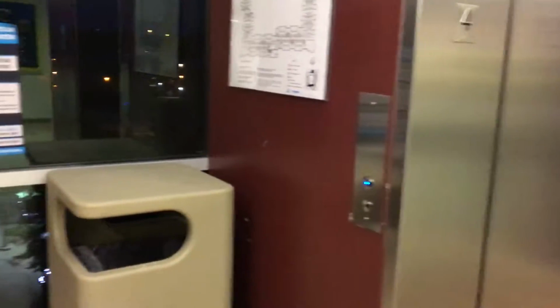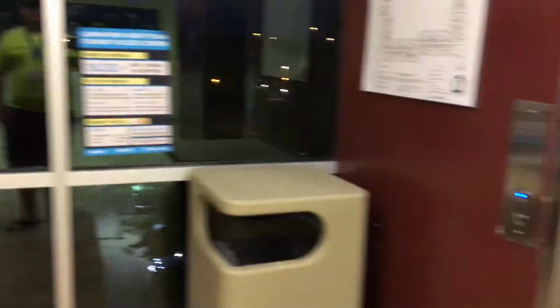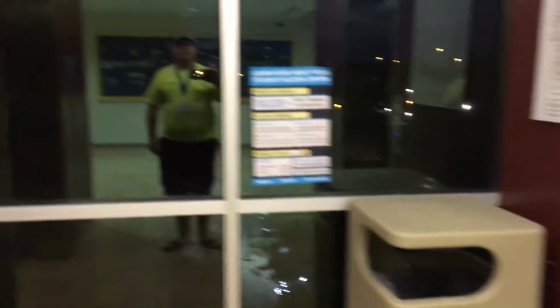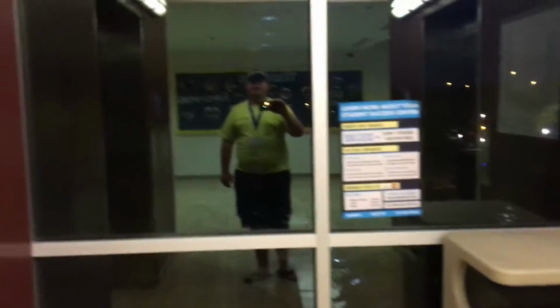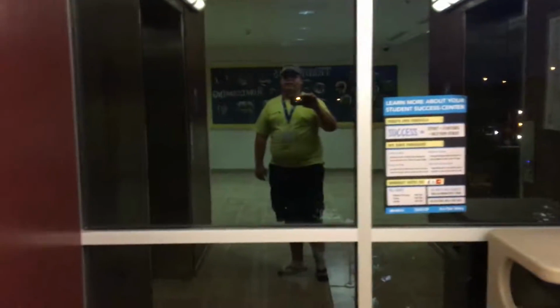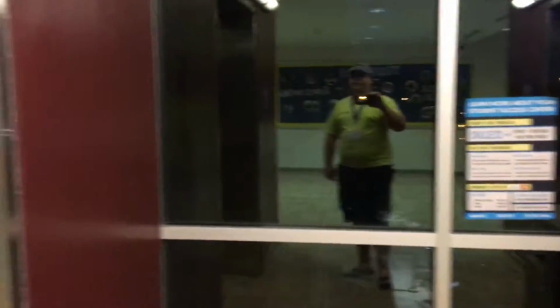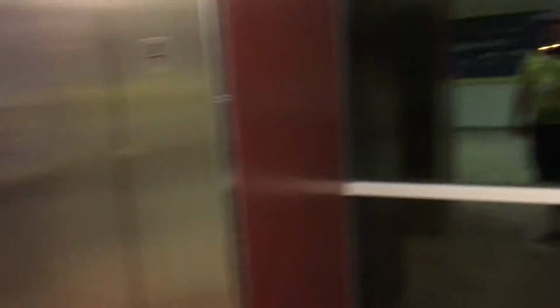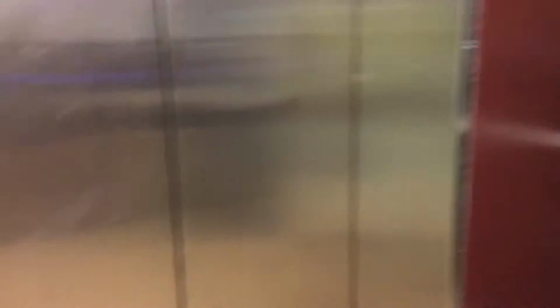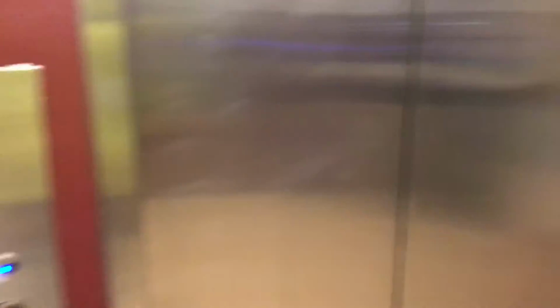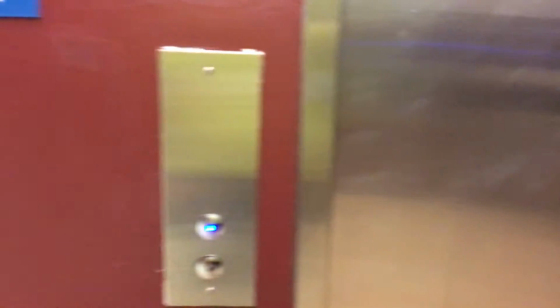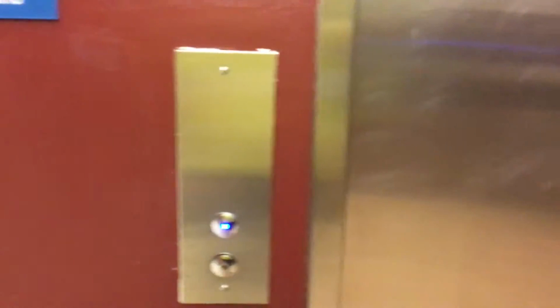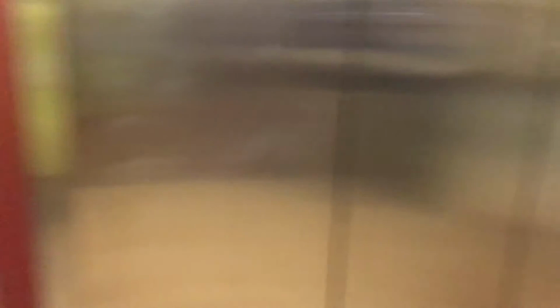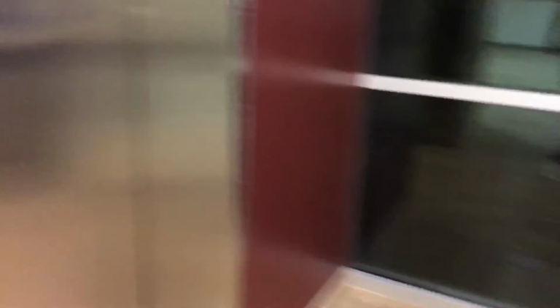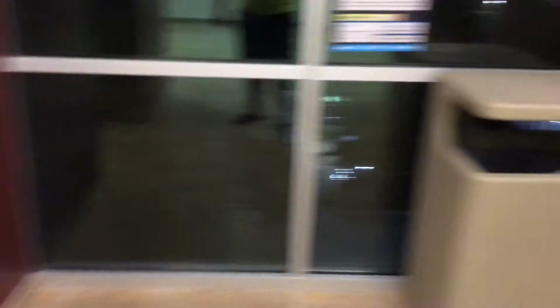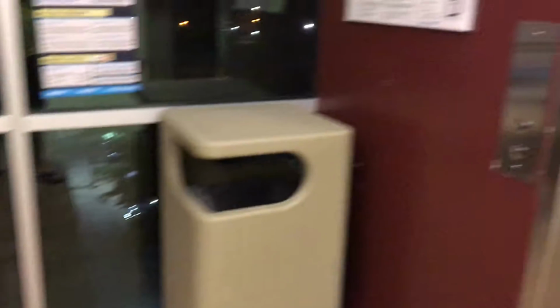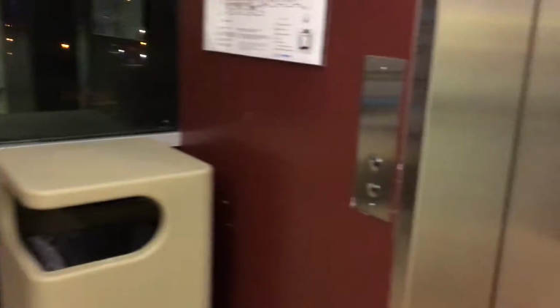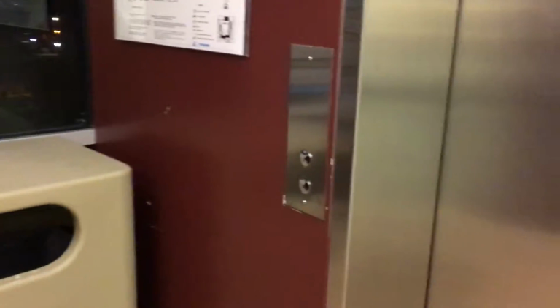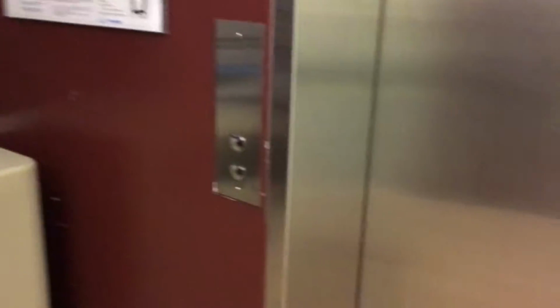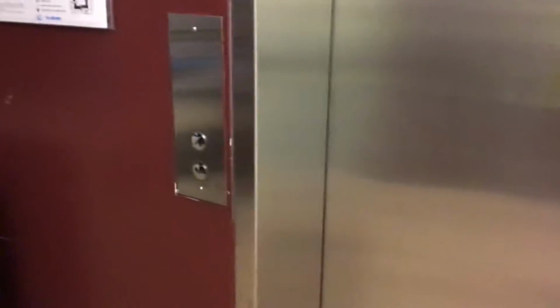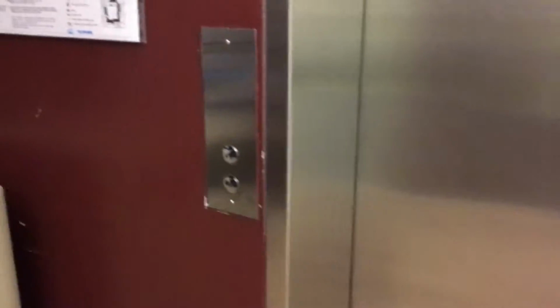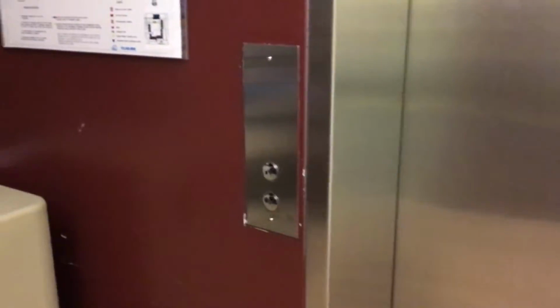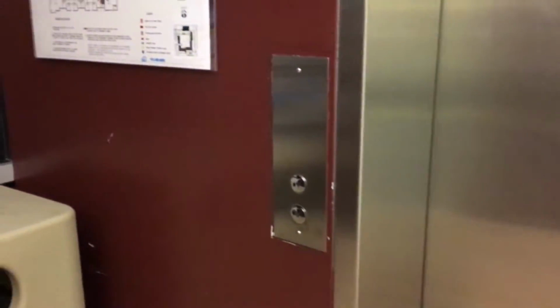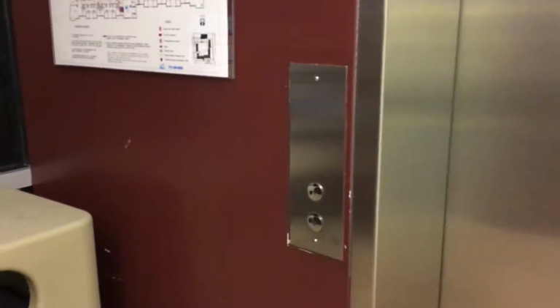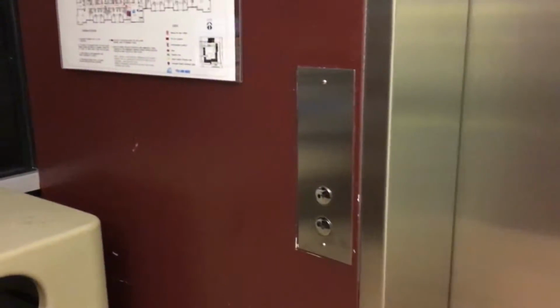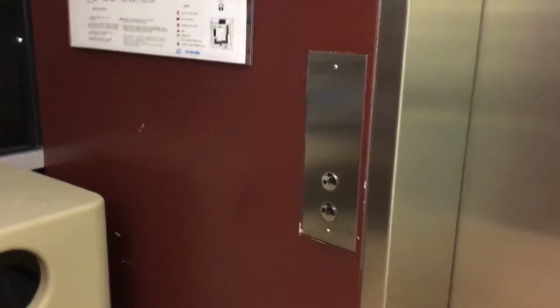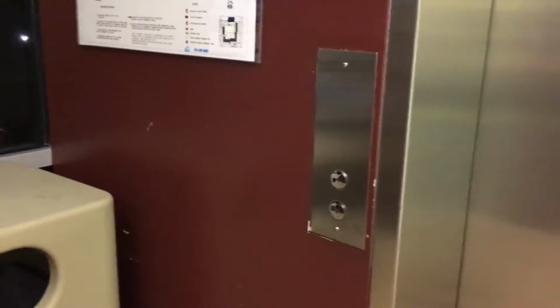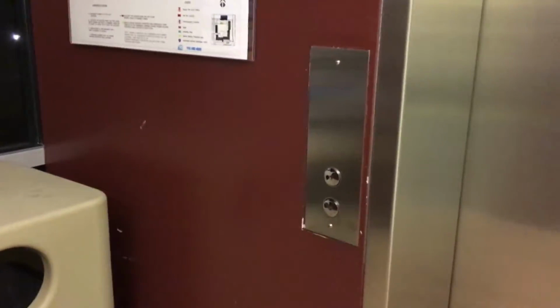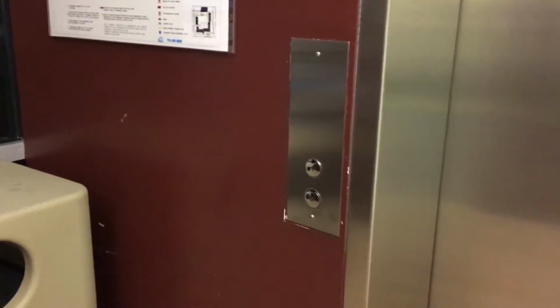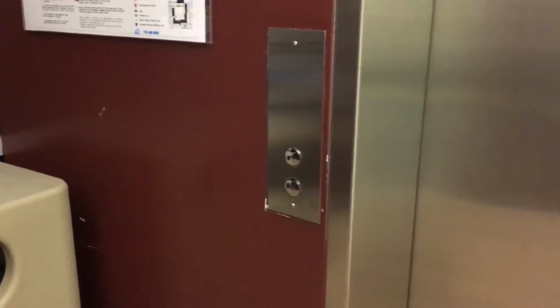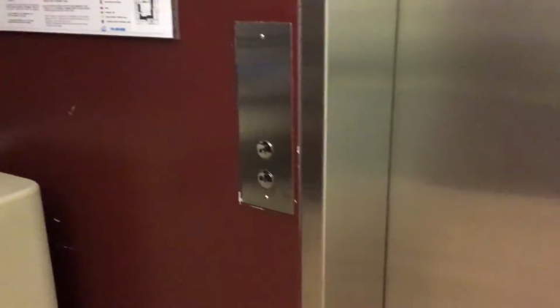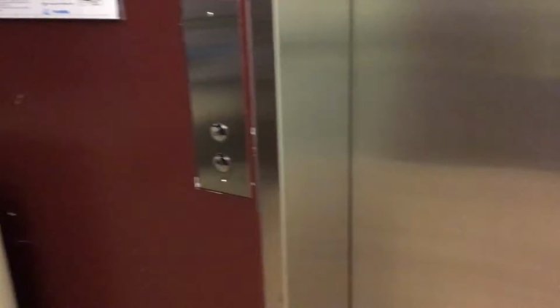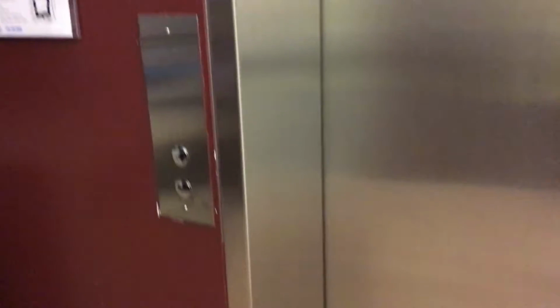These are Mowrey elevators. And it sounds like it's going to be this one. Or it could be that one. Yeah, it's this one.